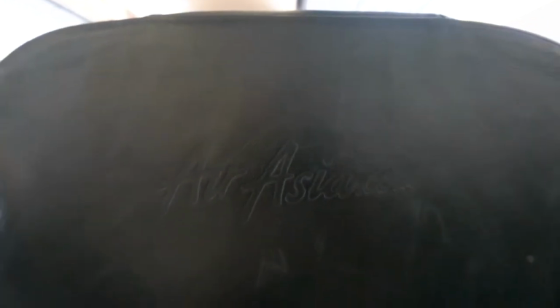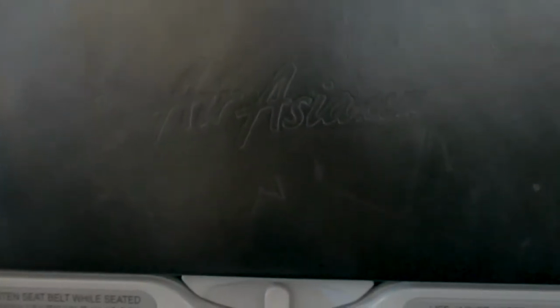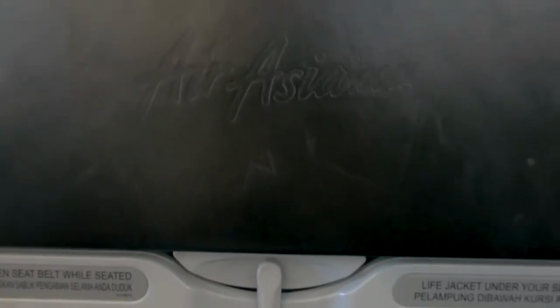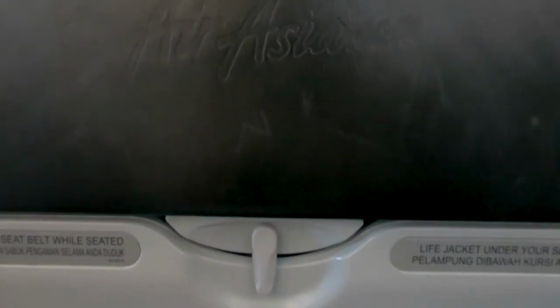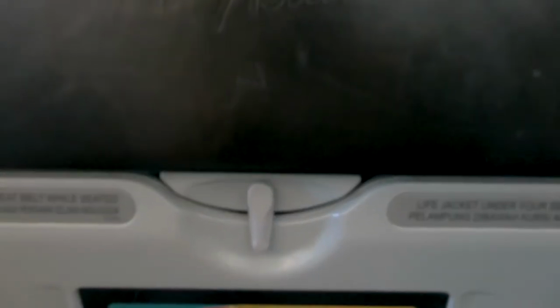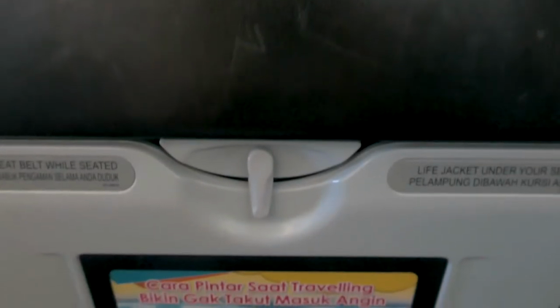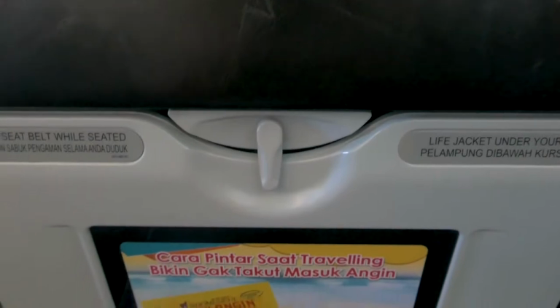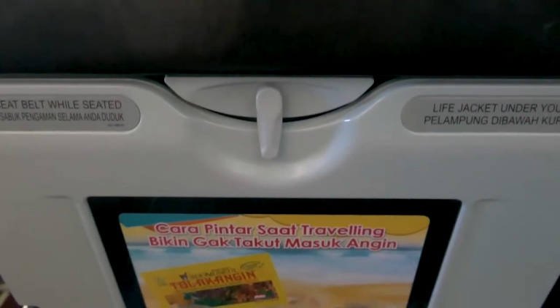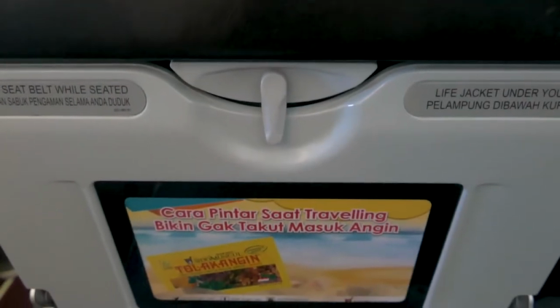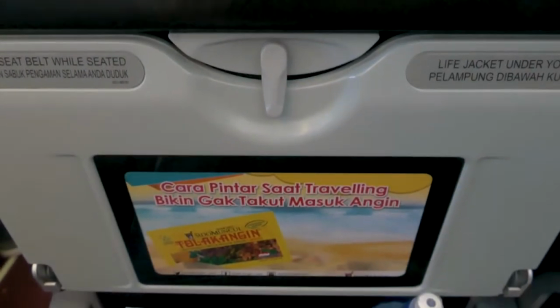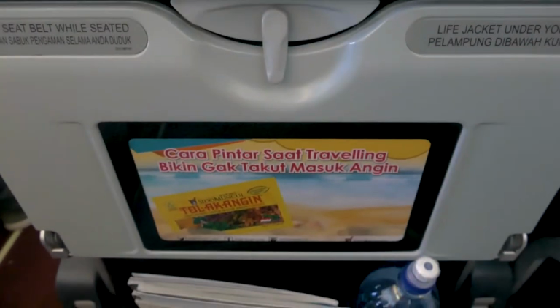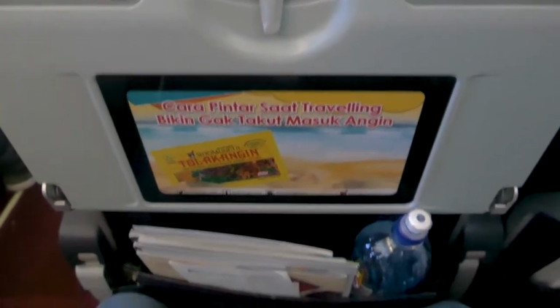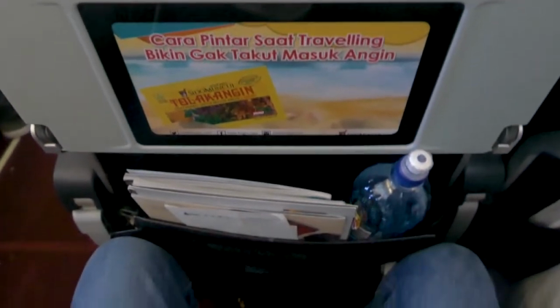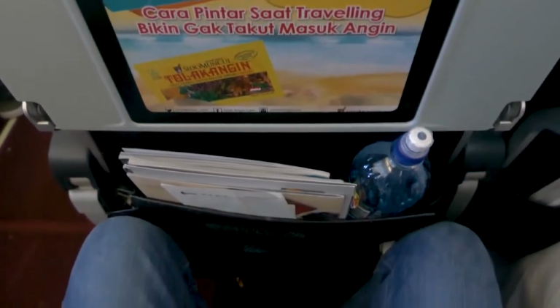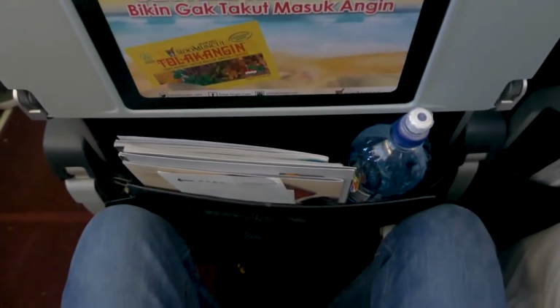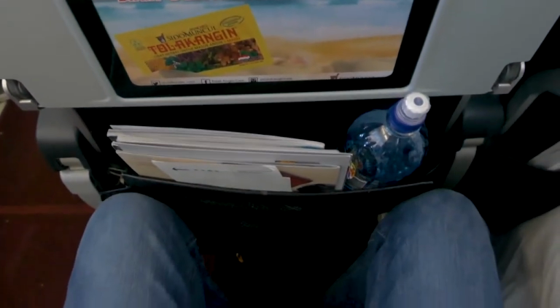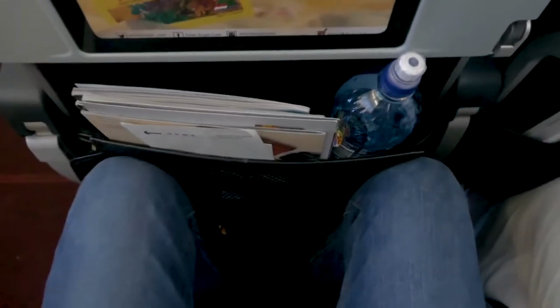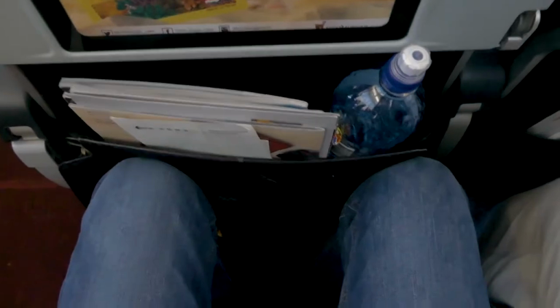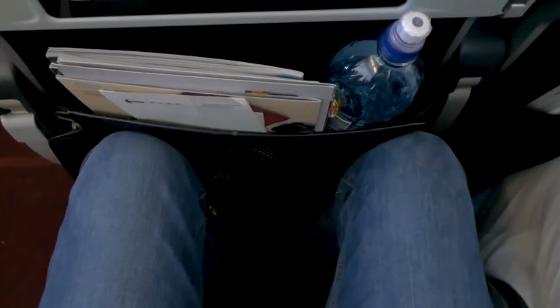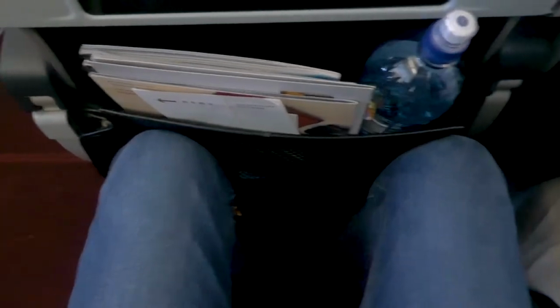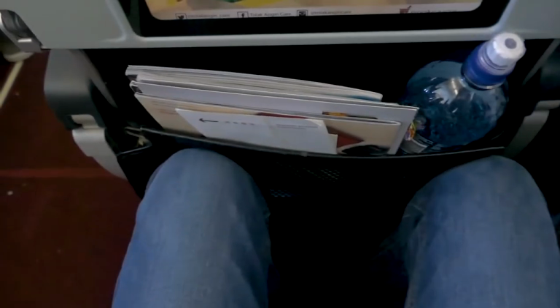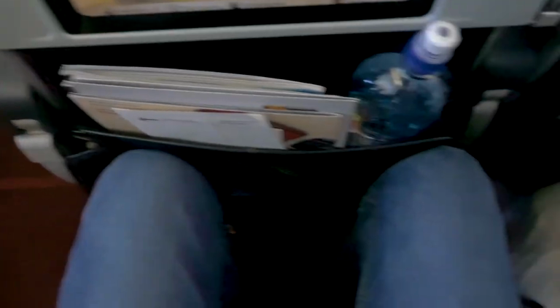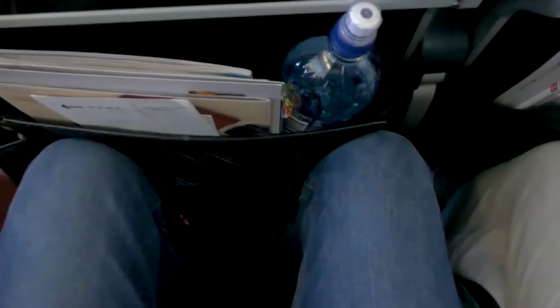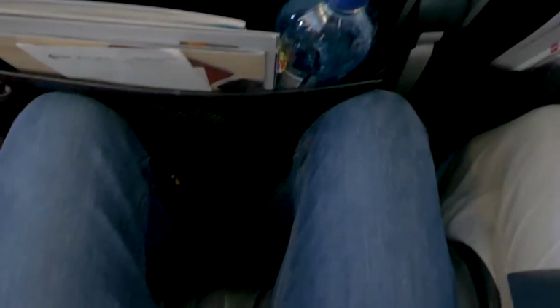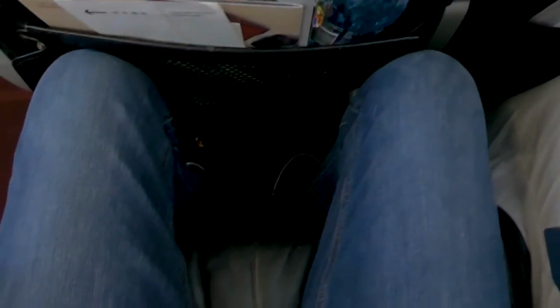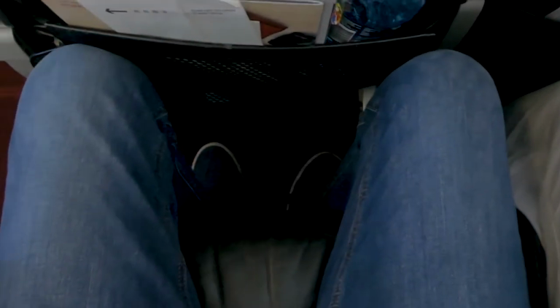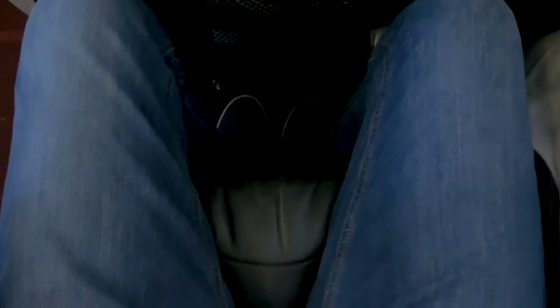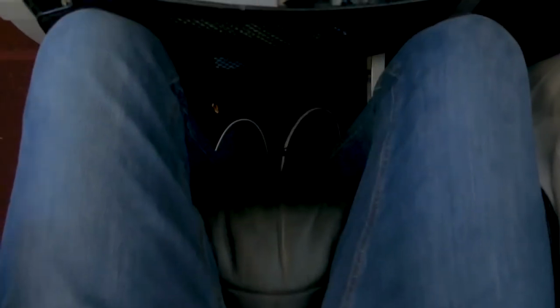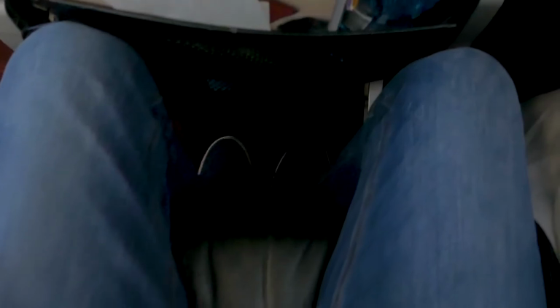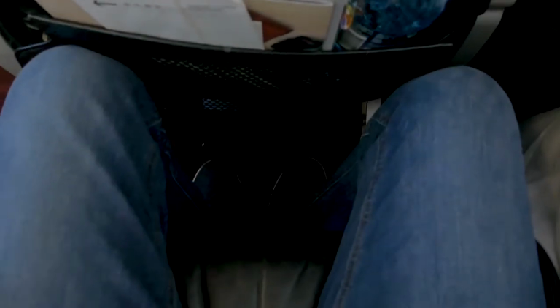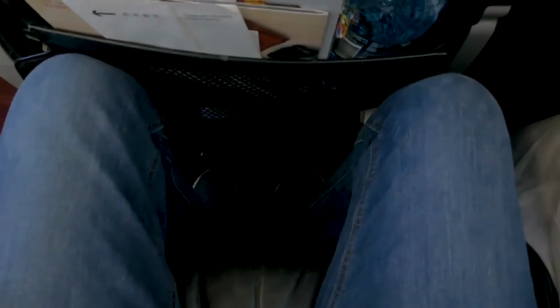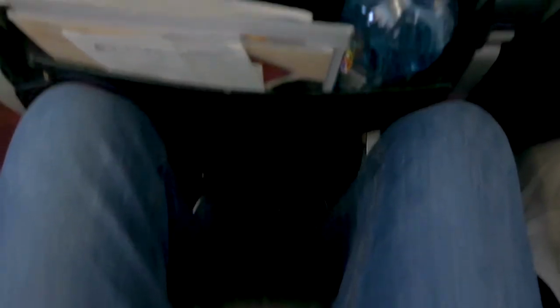Now we're on the plane — the AirAsia A320. Here we are at the seat. You can see an ad on the back of the tray table and the seat pocket with magazines and water. Here is the legroom — there is not much legroom between the seat pocket and my knee.